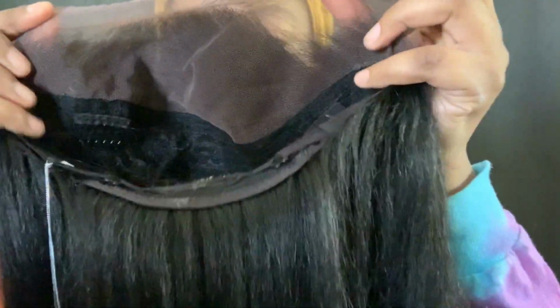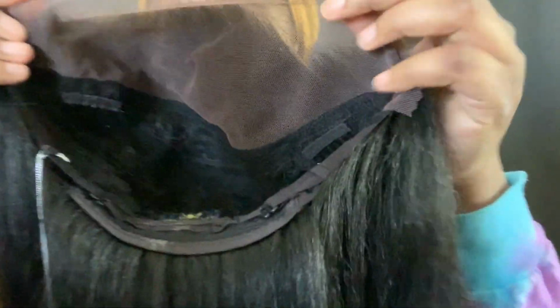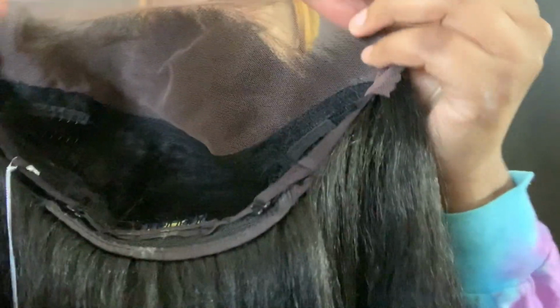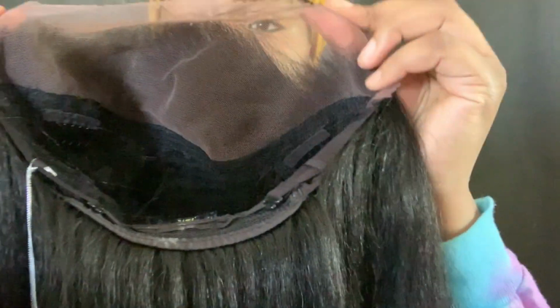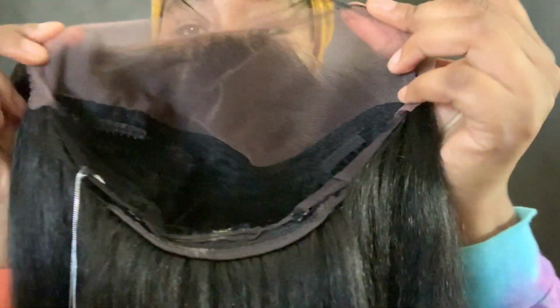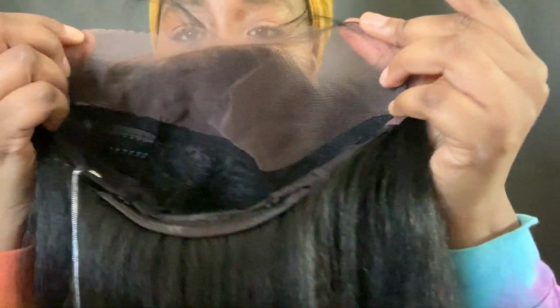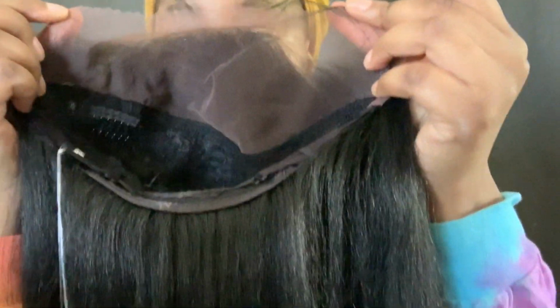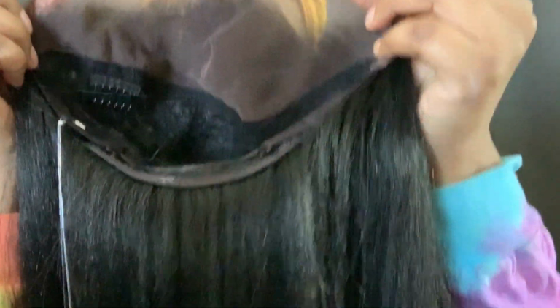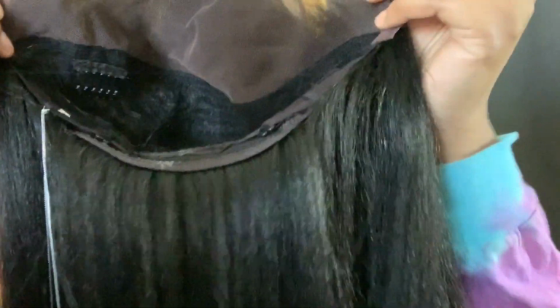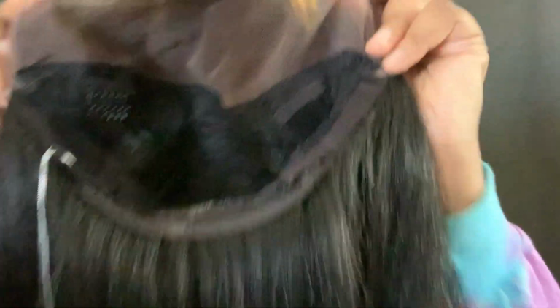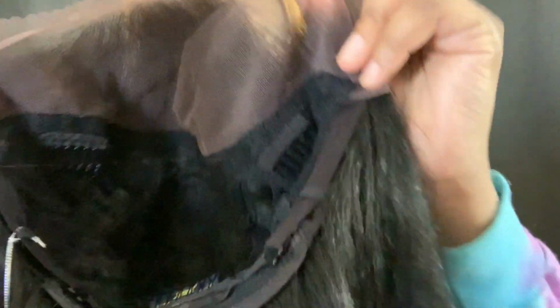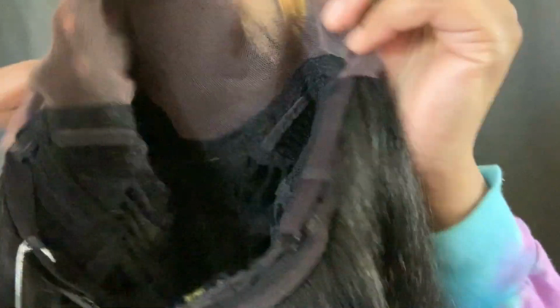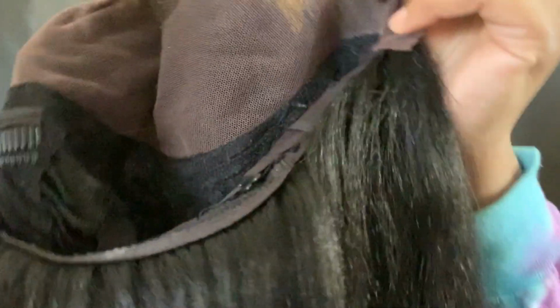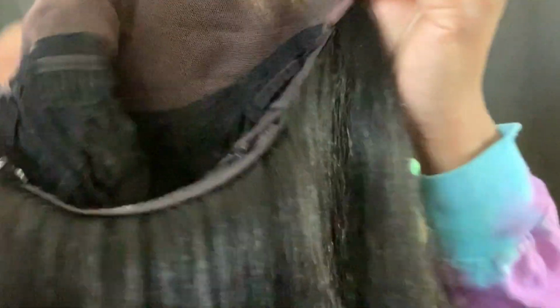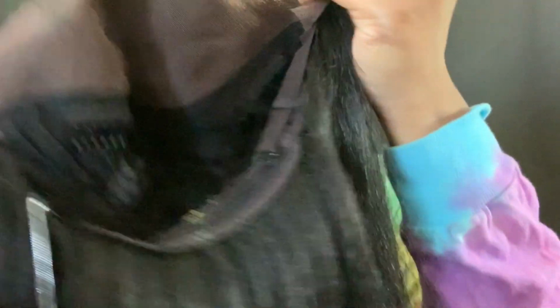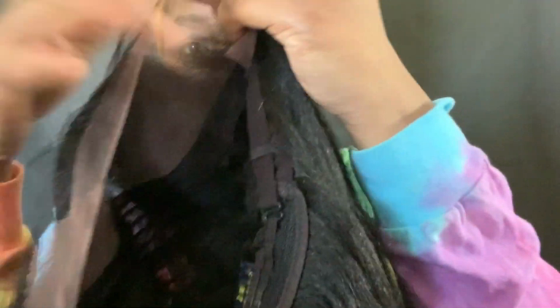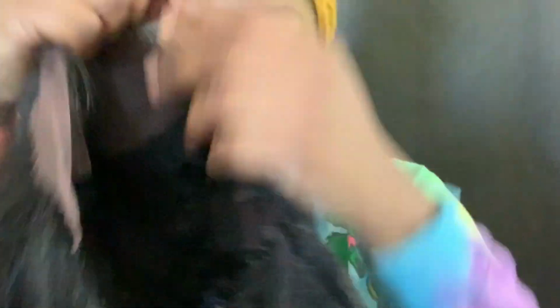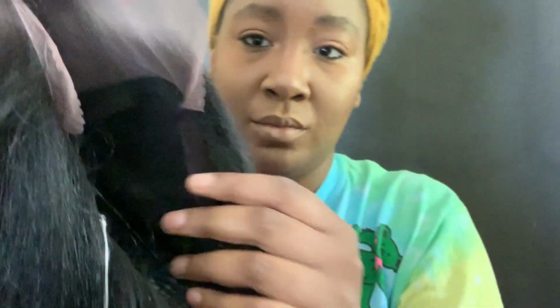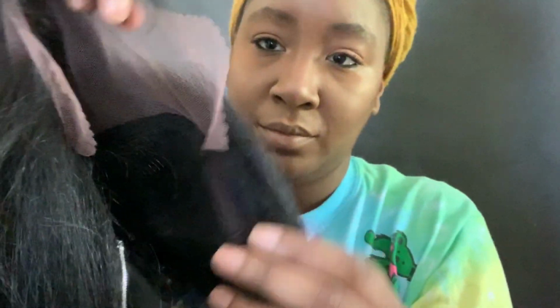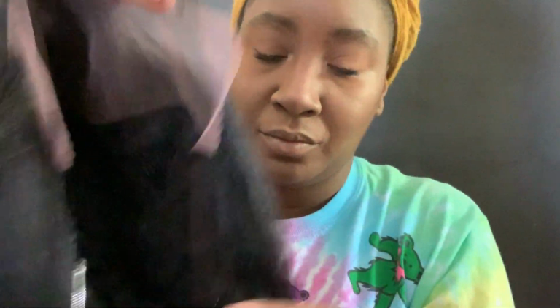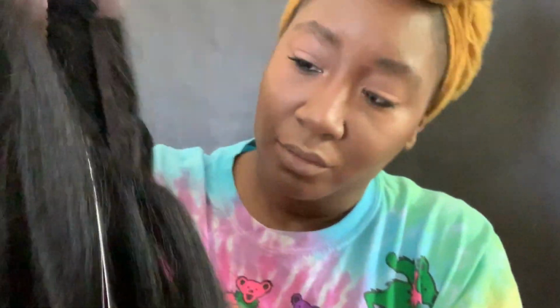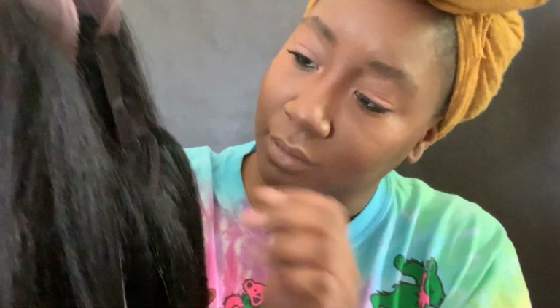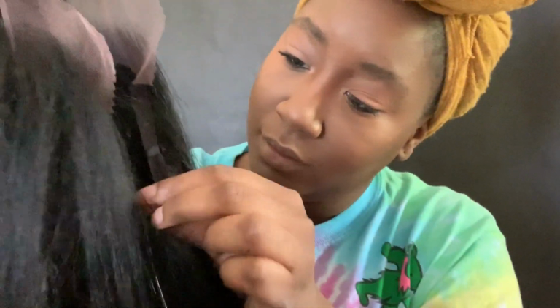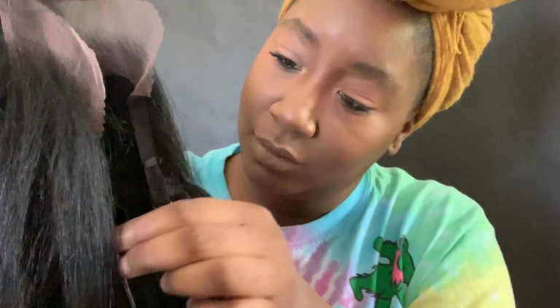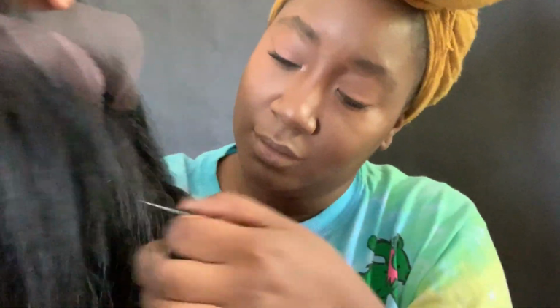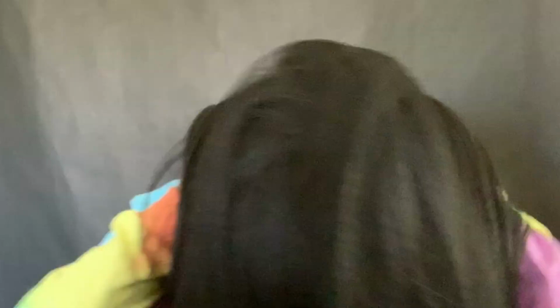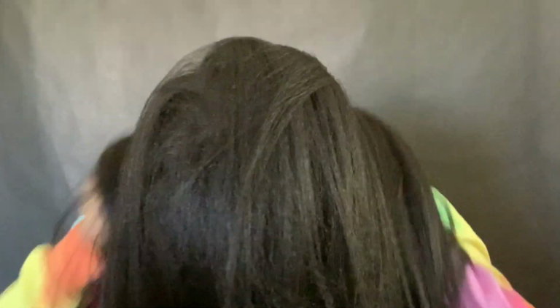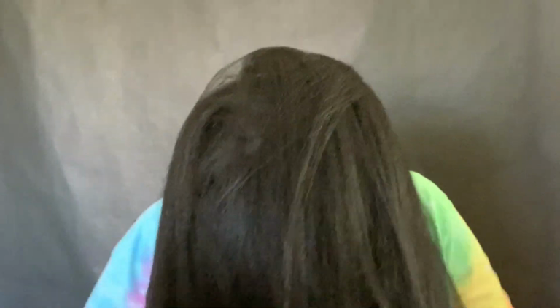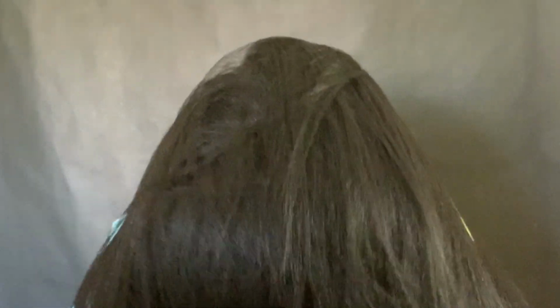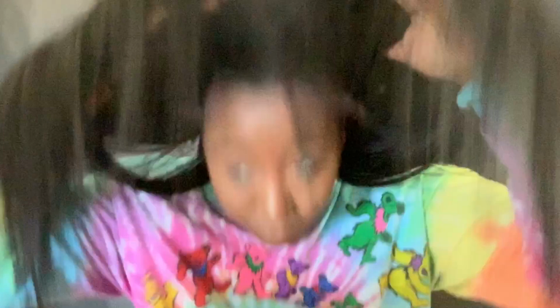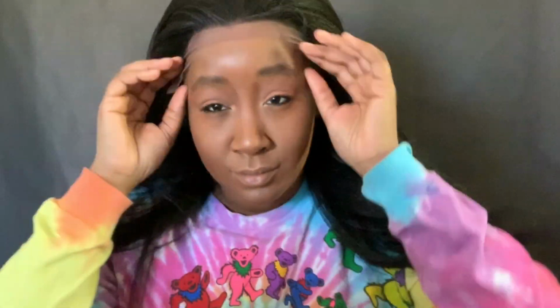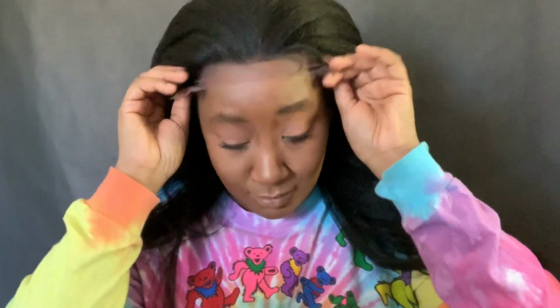So I'm just showing you the construction of the wig and the lace right there. I'm going to cut all that lace off and put it on my hat.